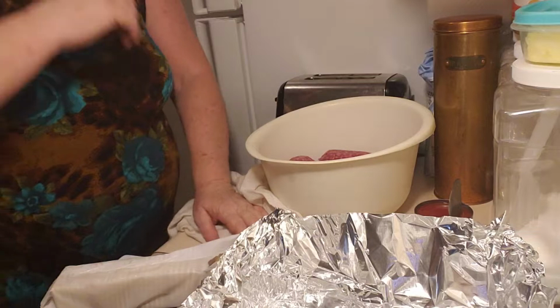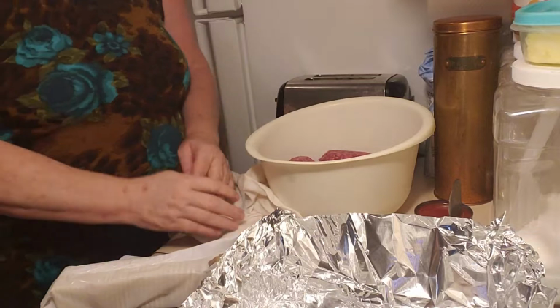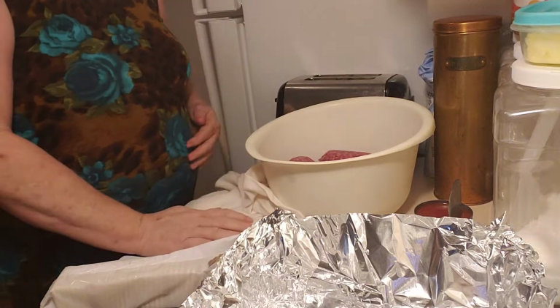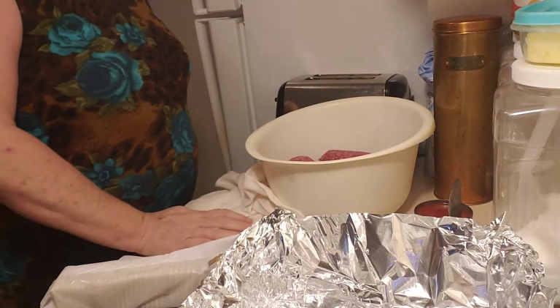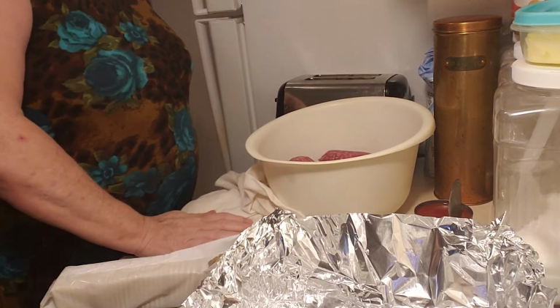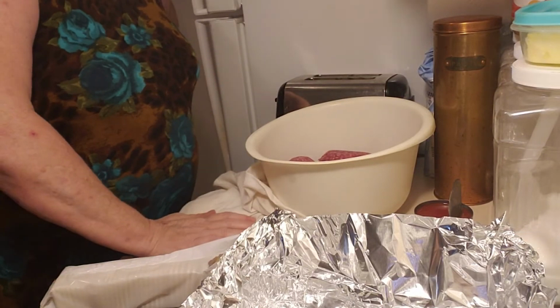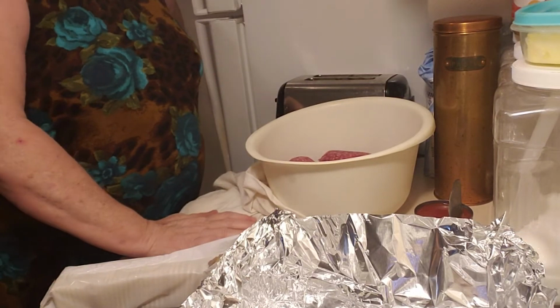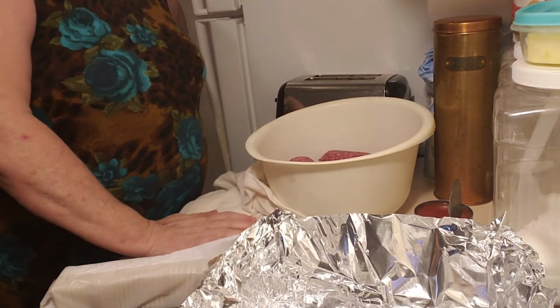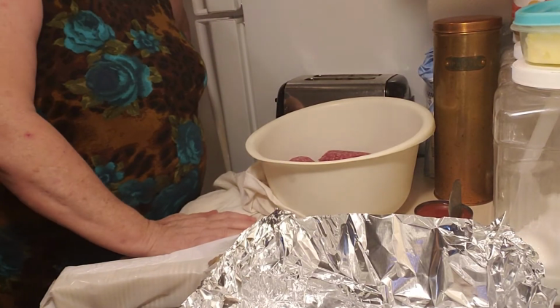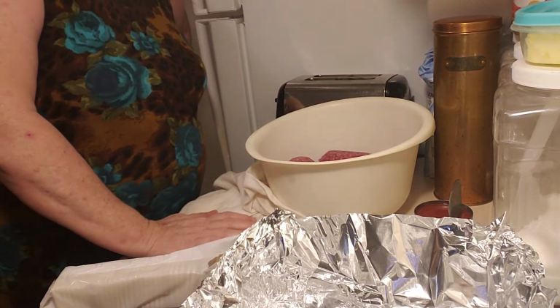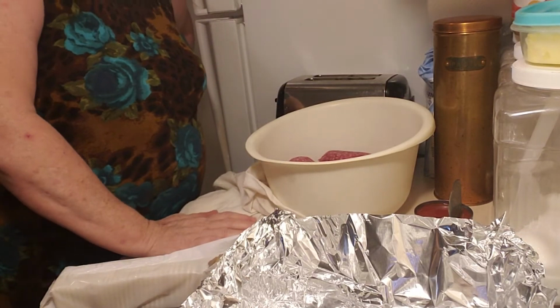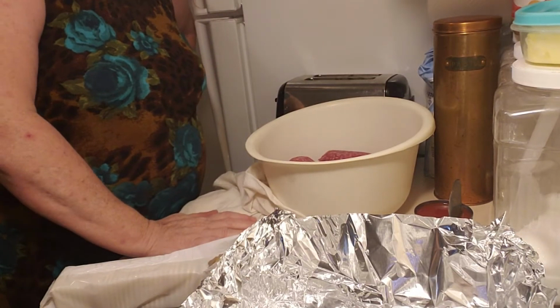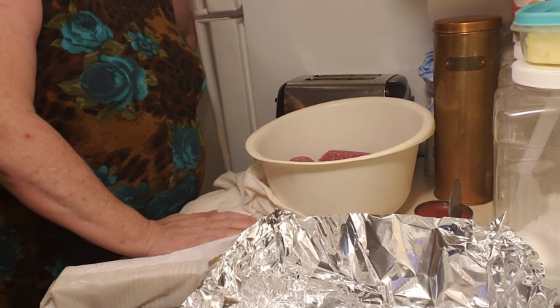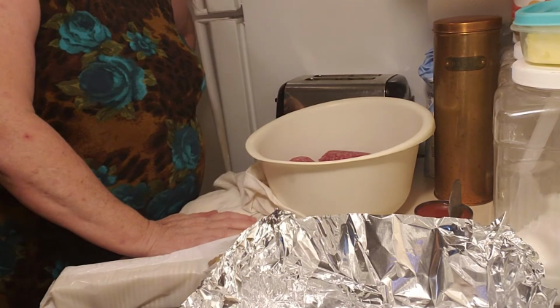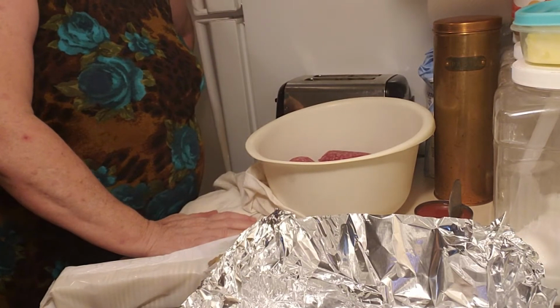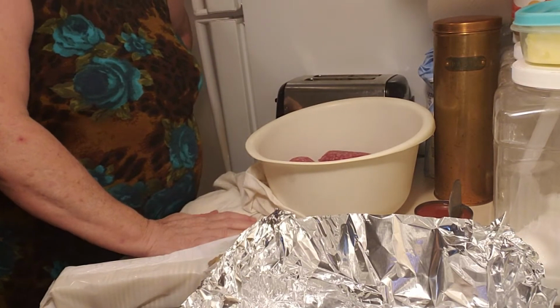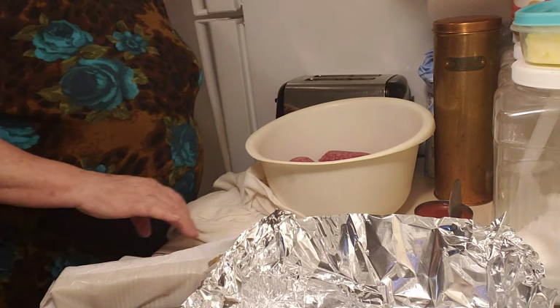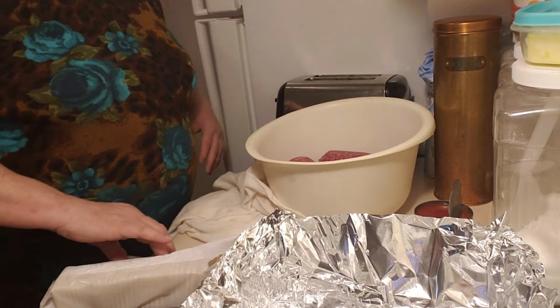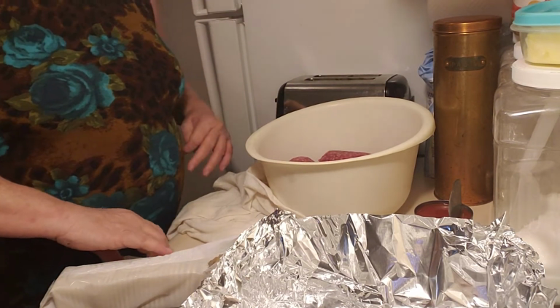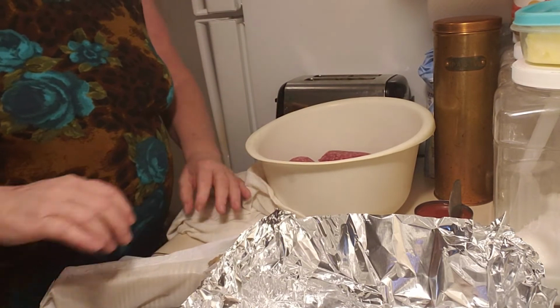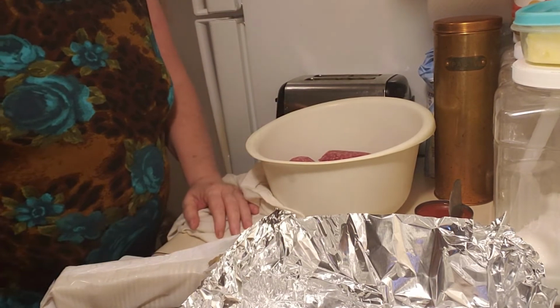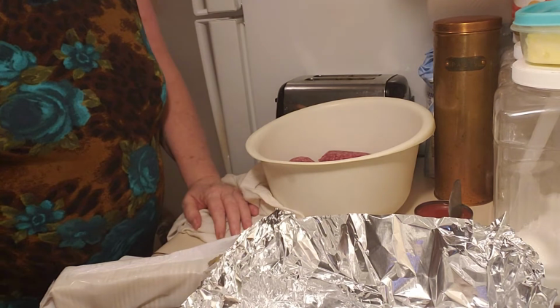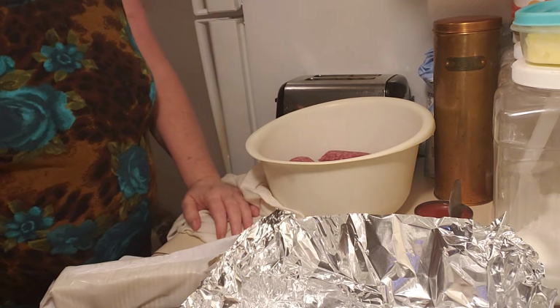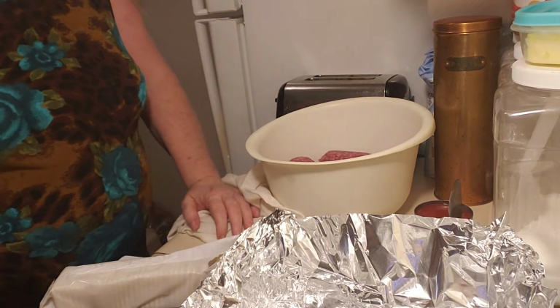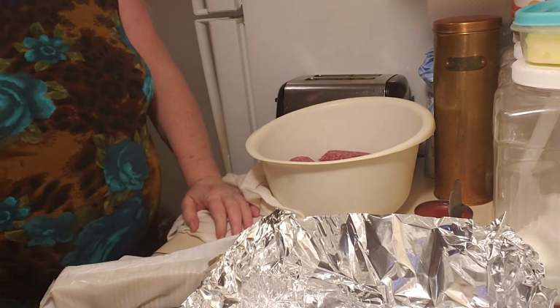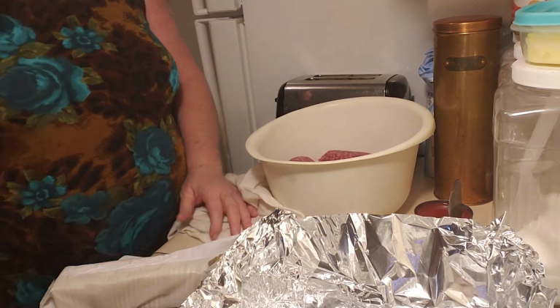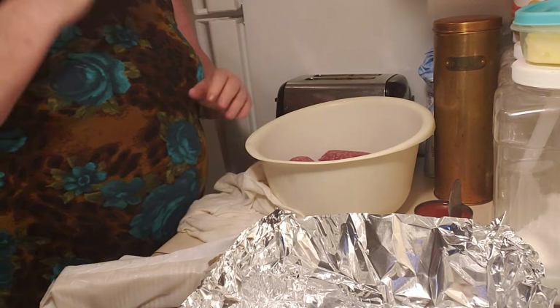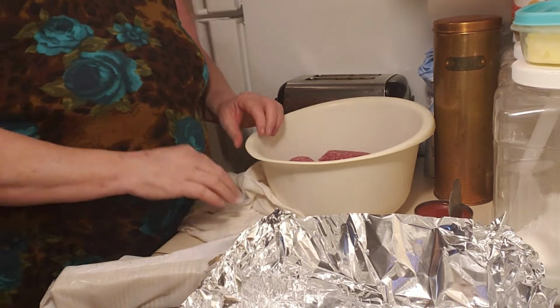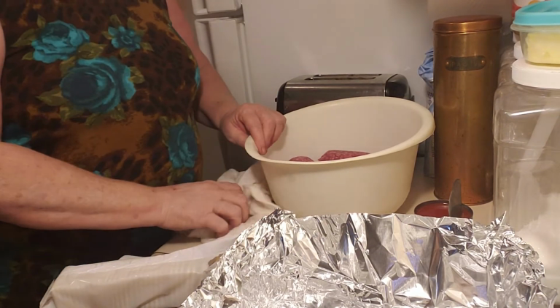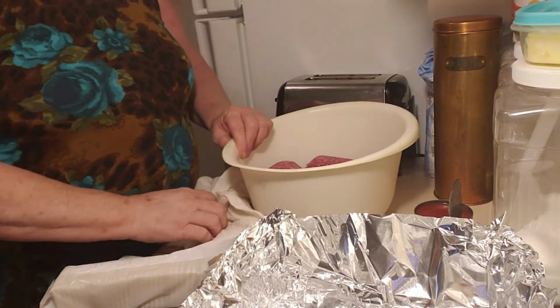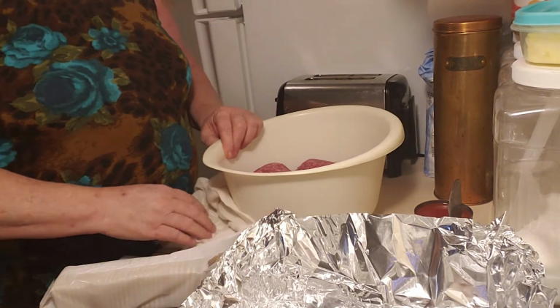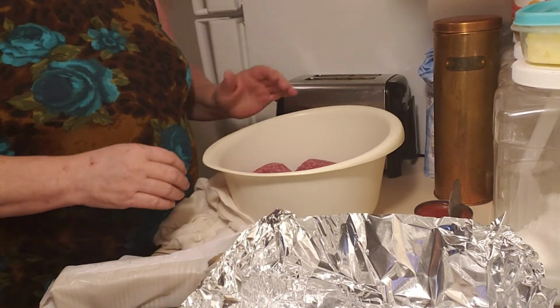Hi guys, I wanted to show you how I make my easy, no-fail, tasty meatloaf. Super, super simple.